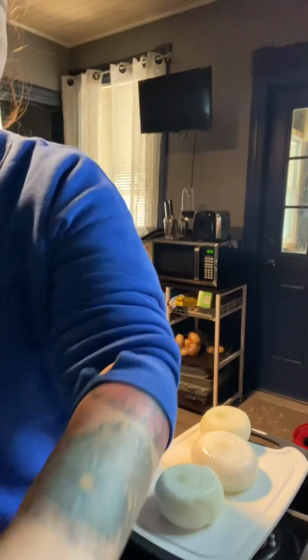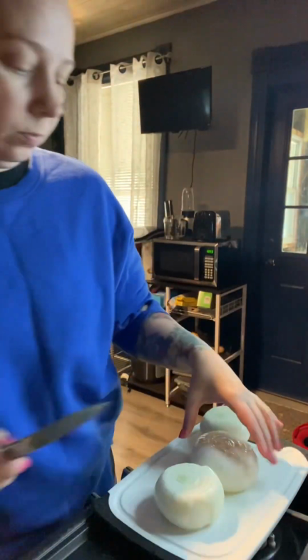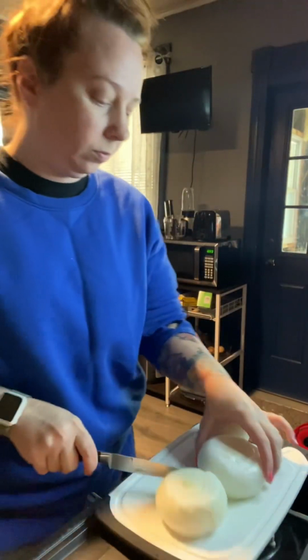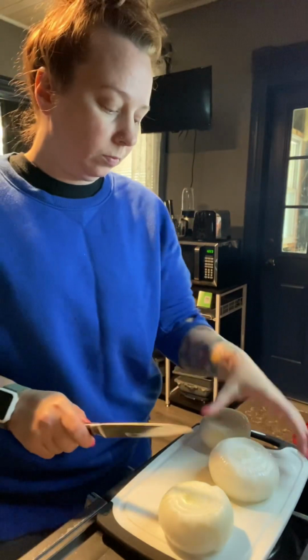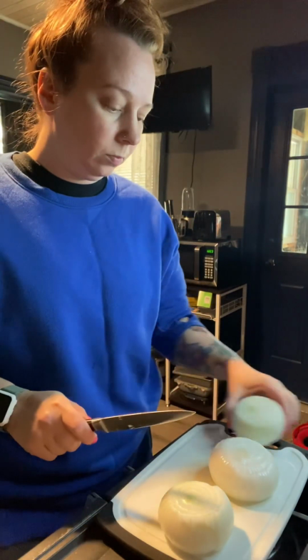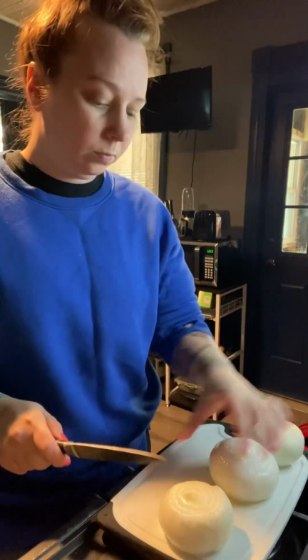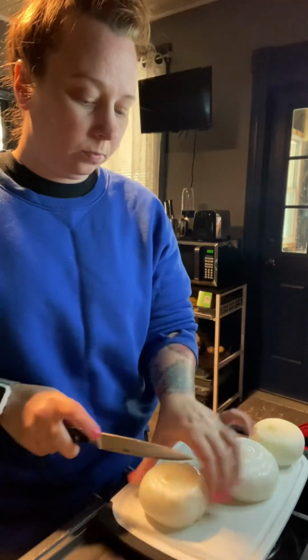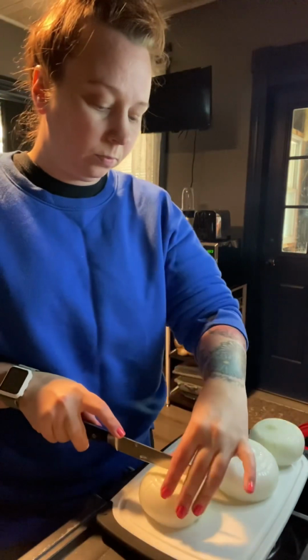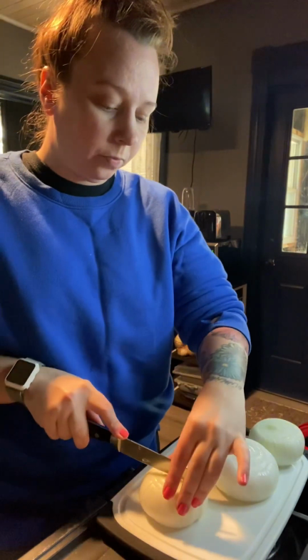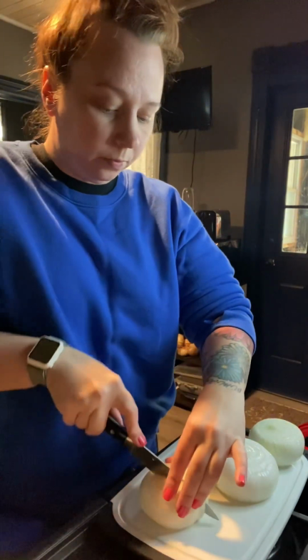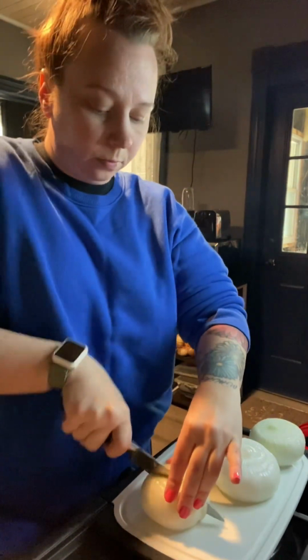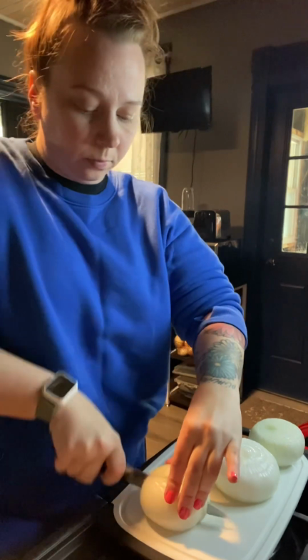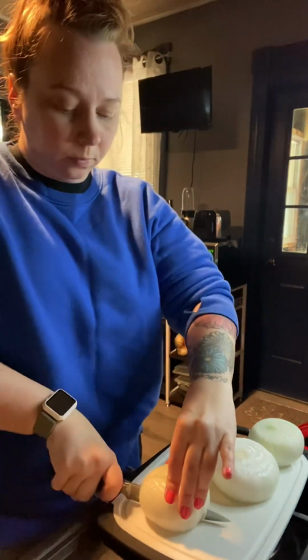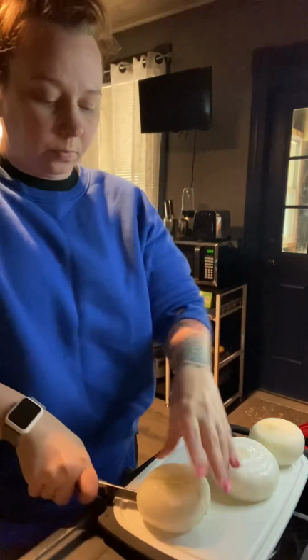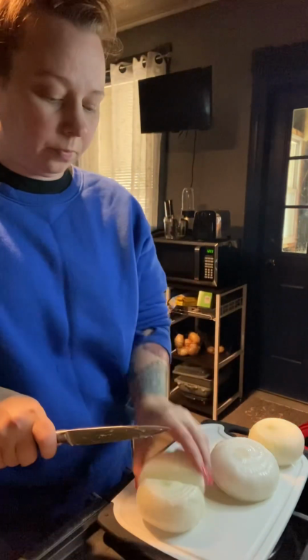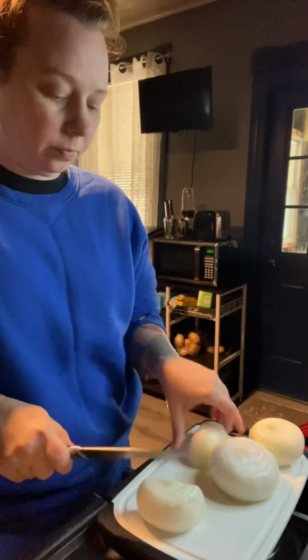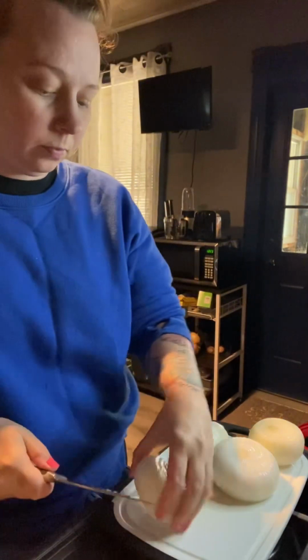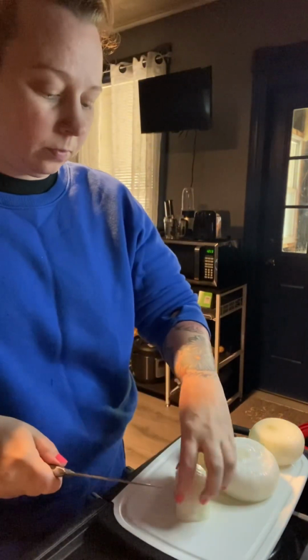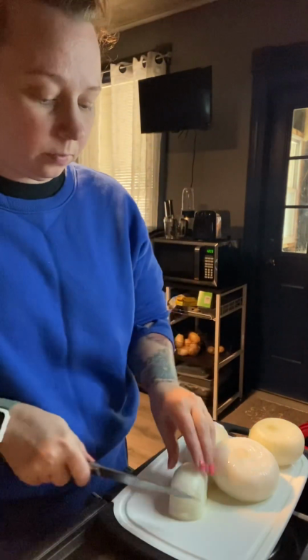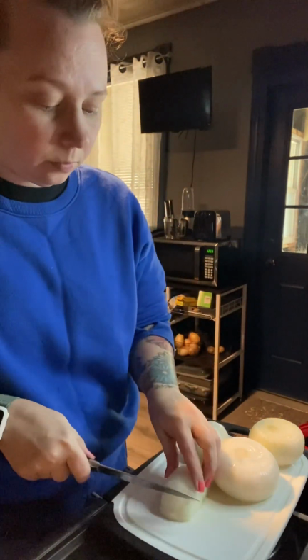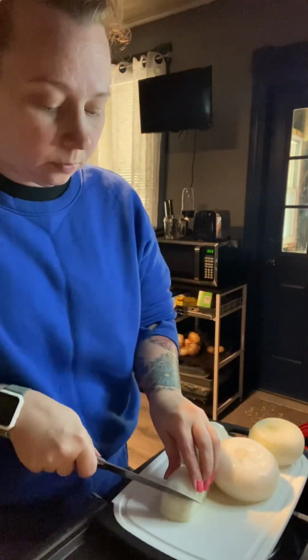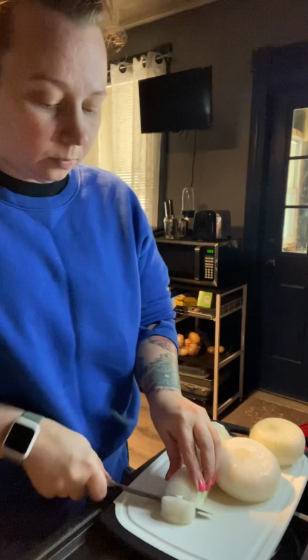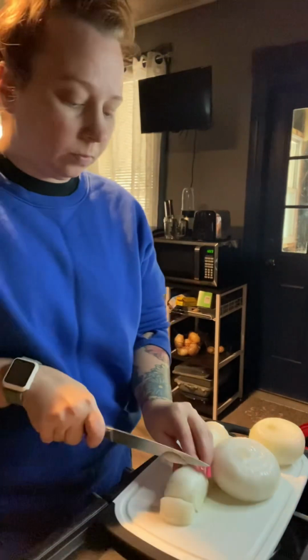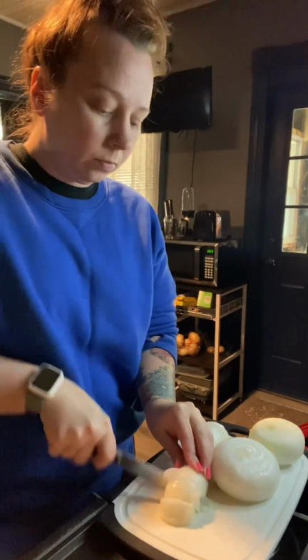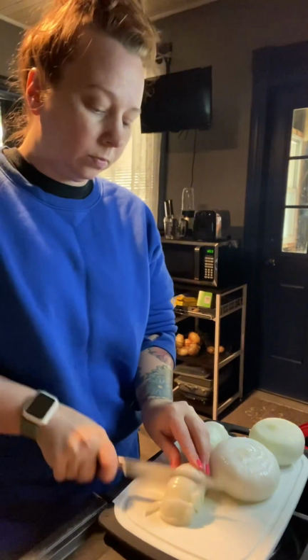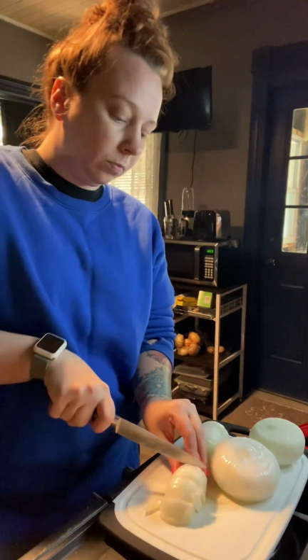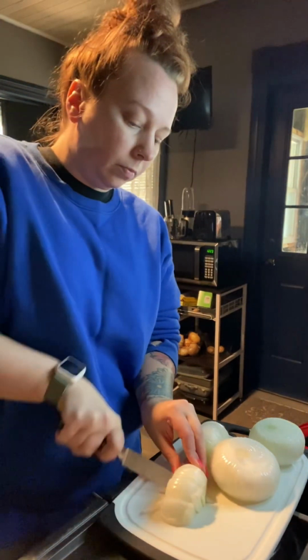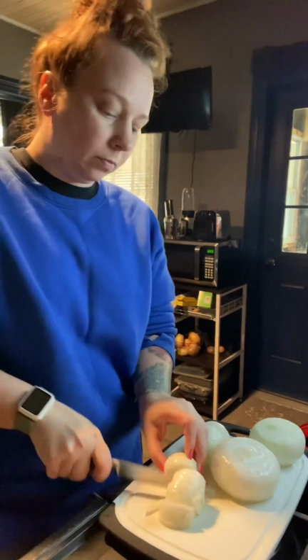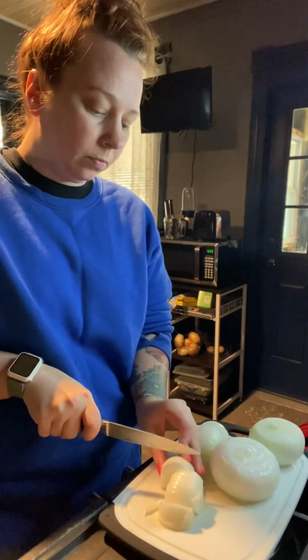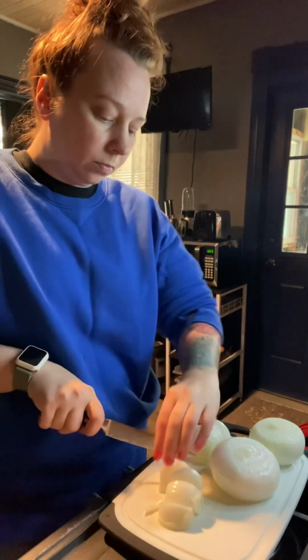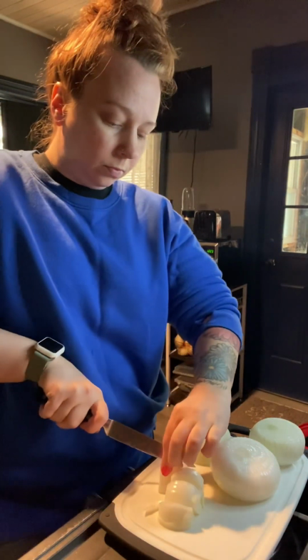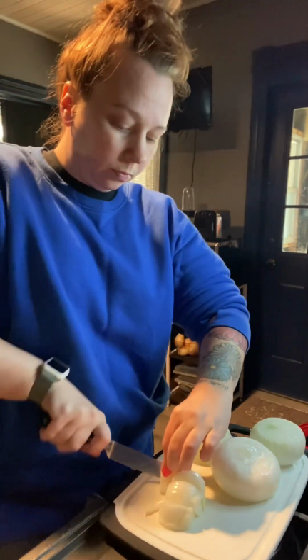I love fried onions. I love onion rings. I love blooming onions. I love fried onion petals and so does my son. So this is me attempting to make our own onion petals at home, and I feel like it was a success for the first time.